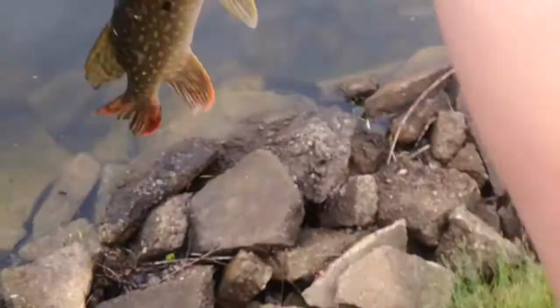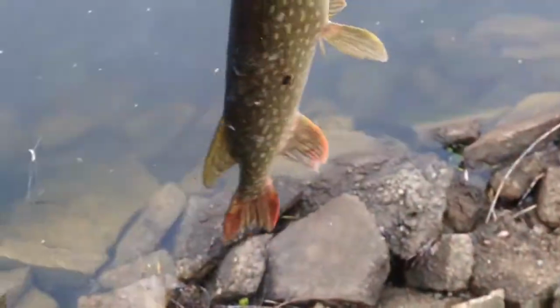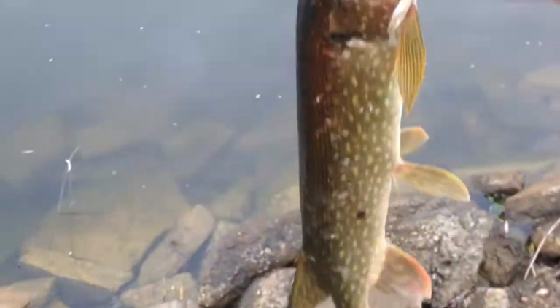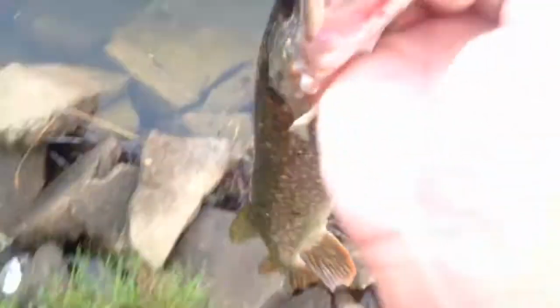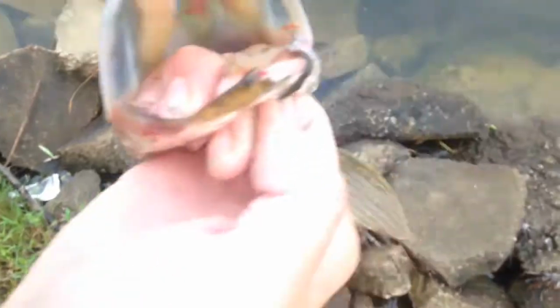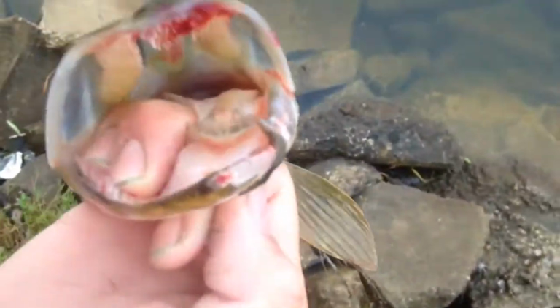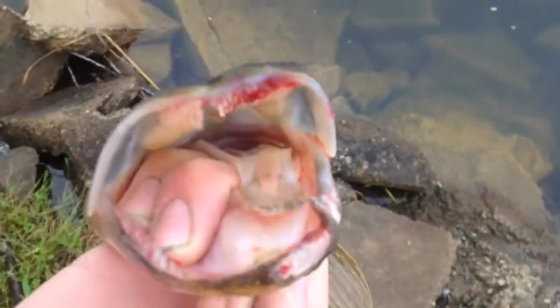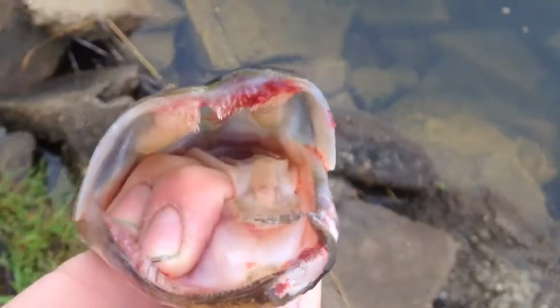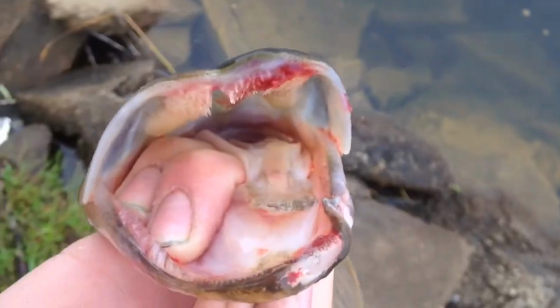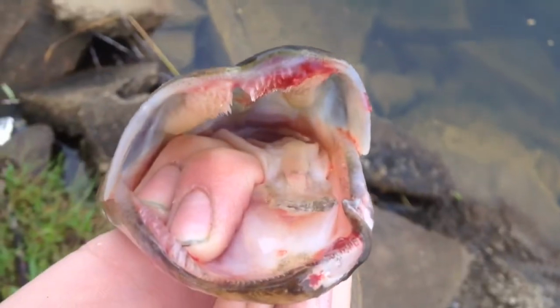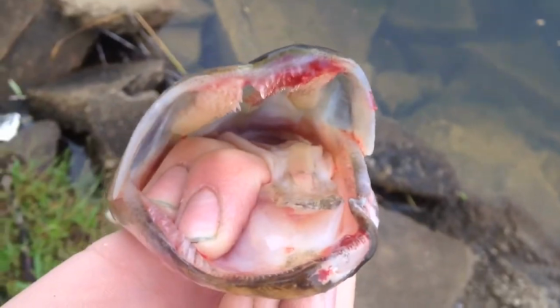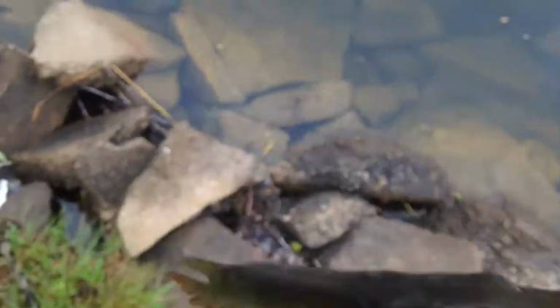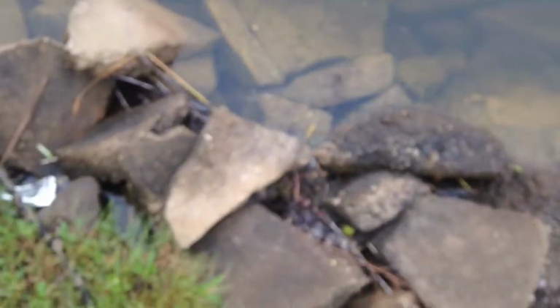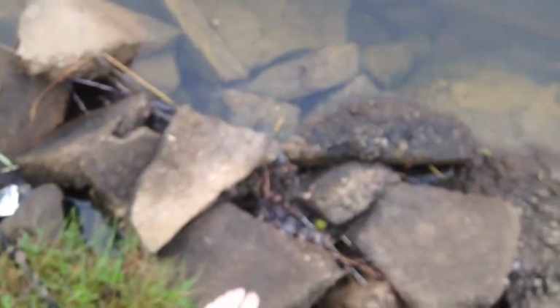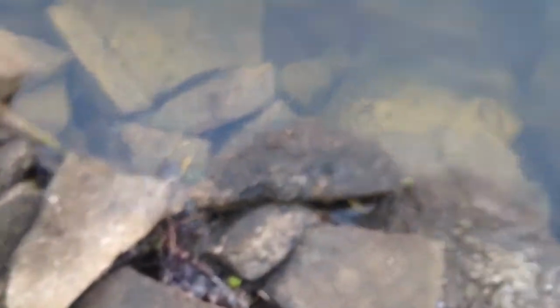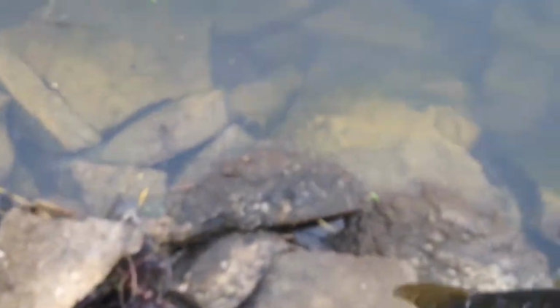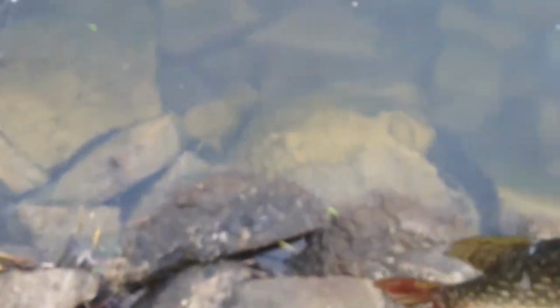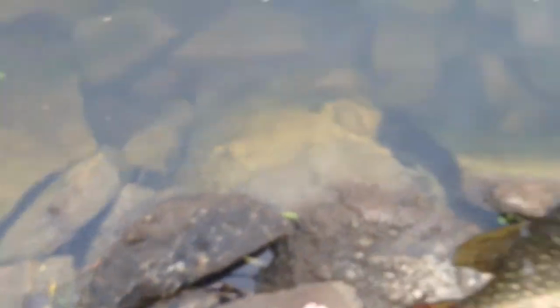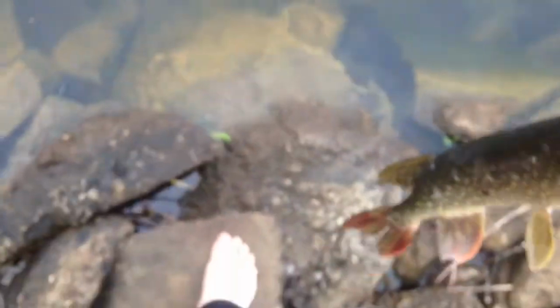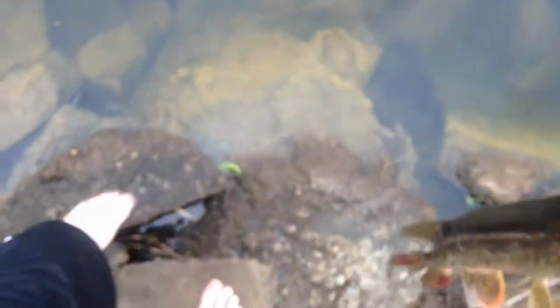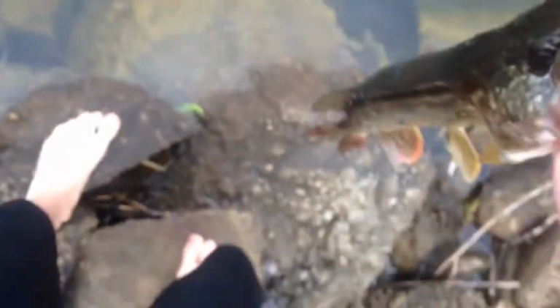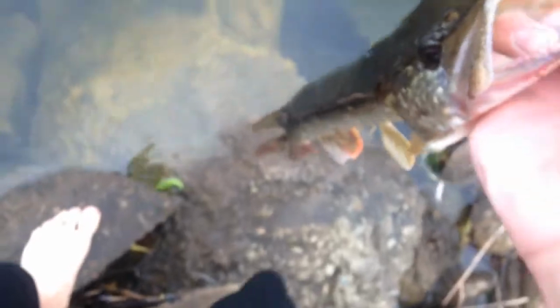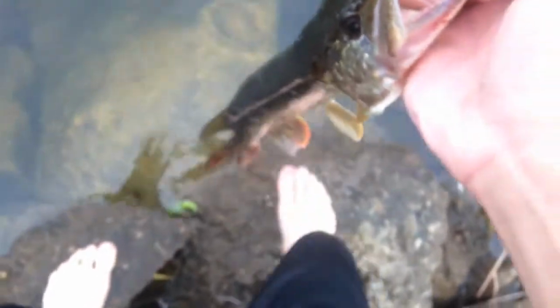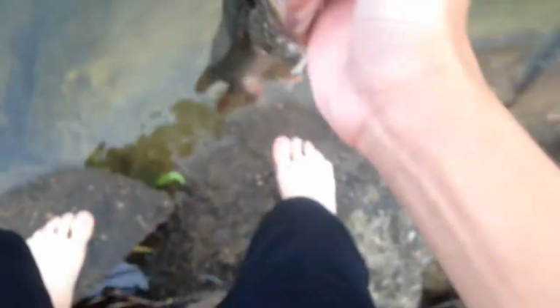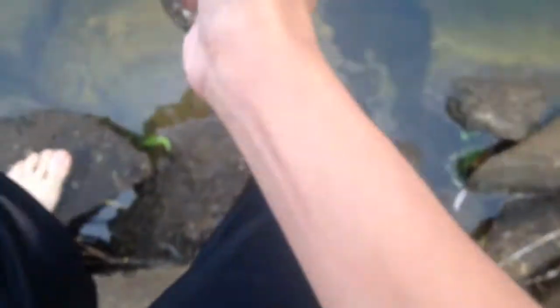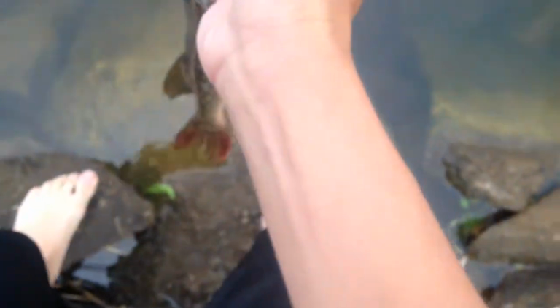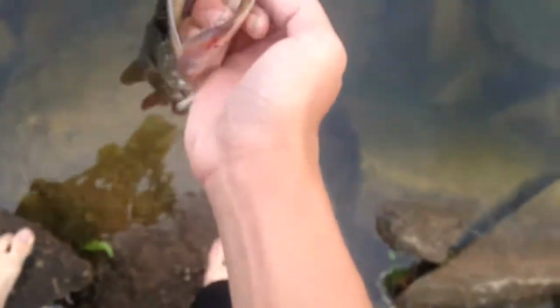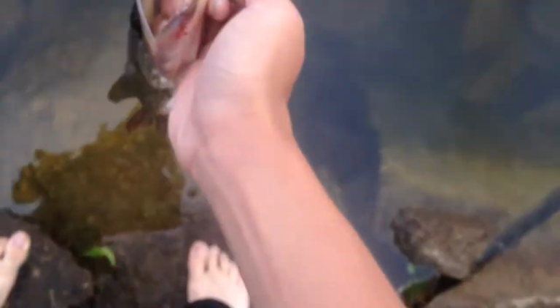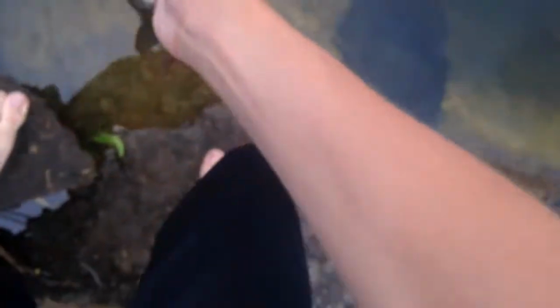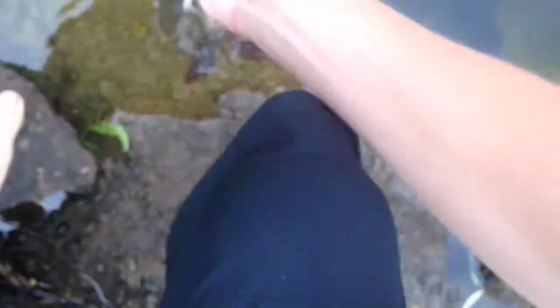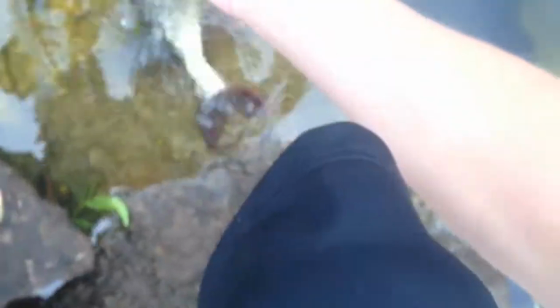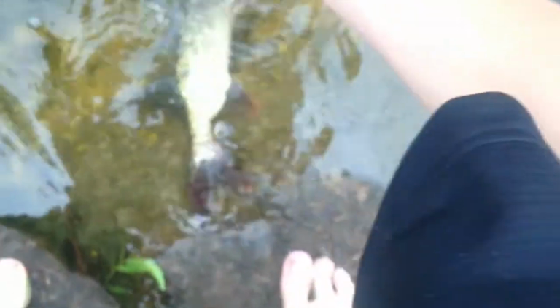Nice healthy fish, nice chompers on him. He flopped around all in the rocks and stuff like that — it's really difficult to land him. He had some big high chase. I thought he was a pike.